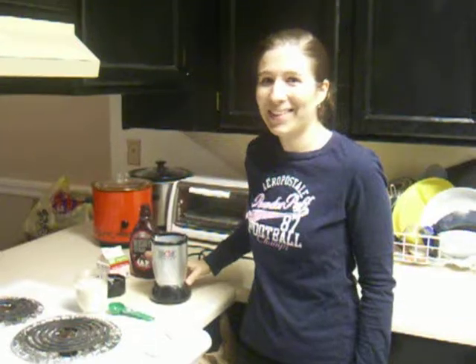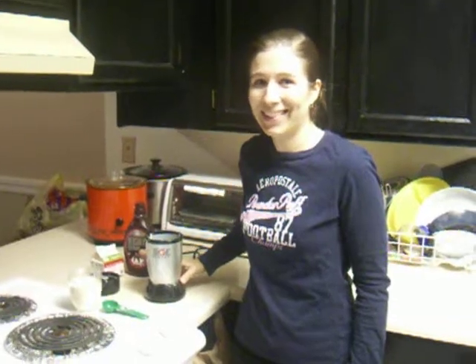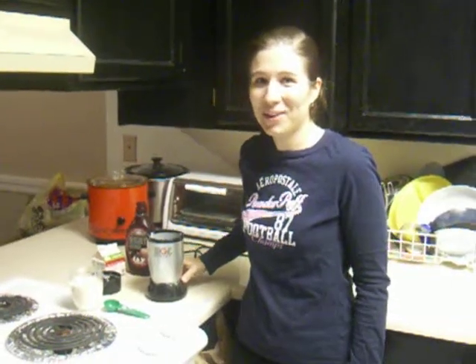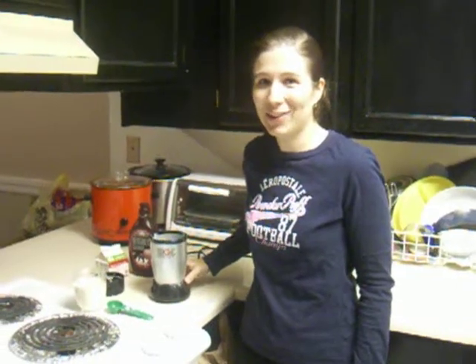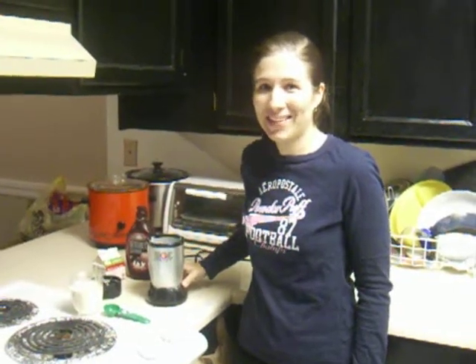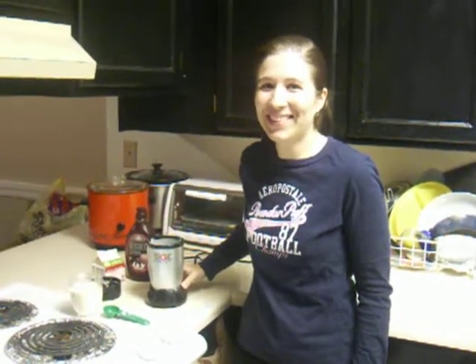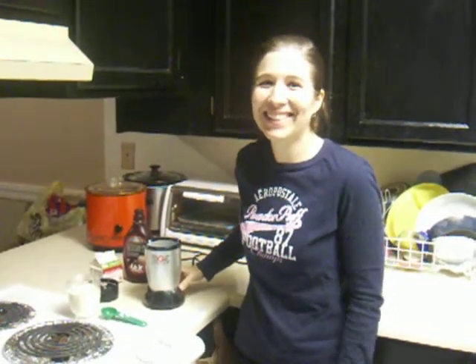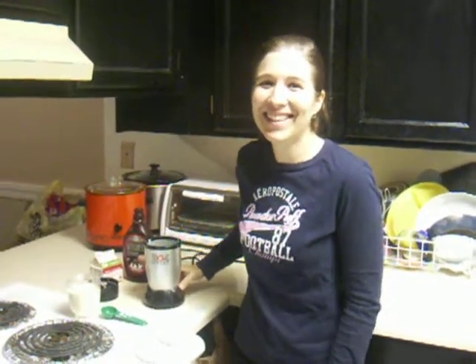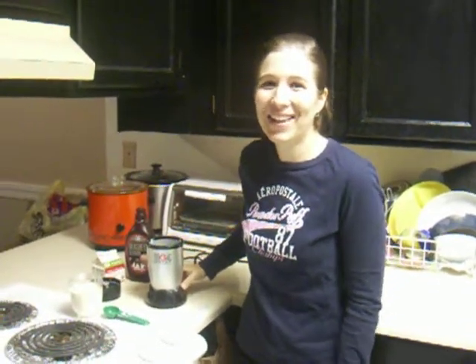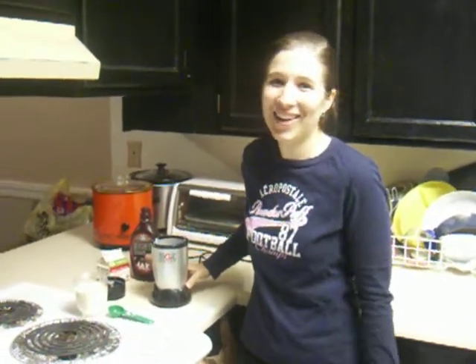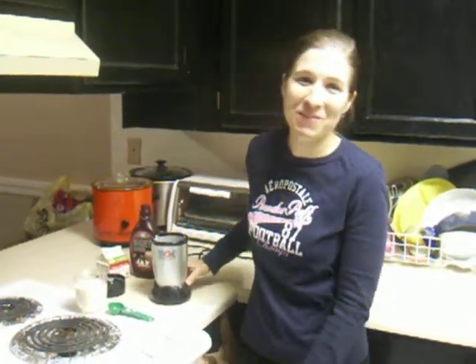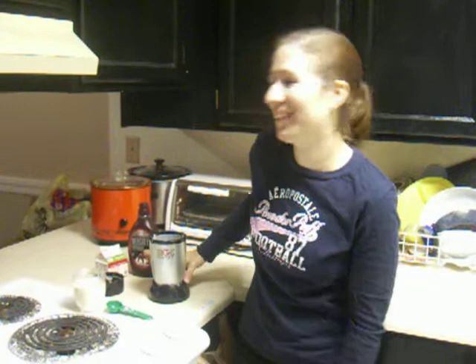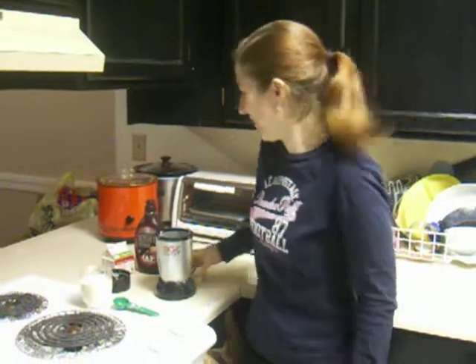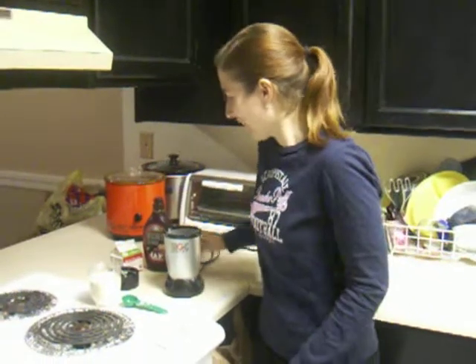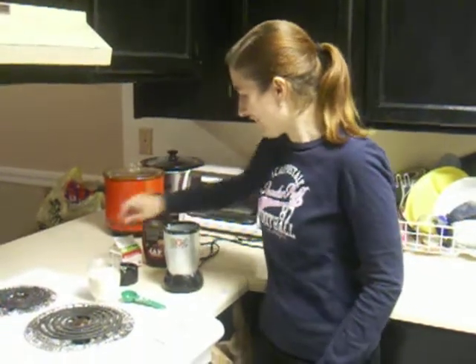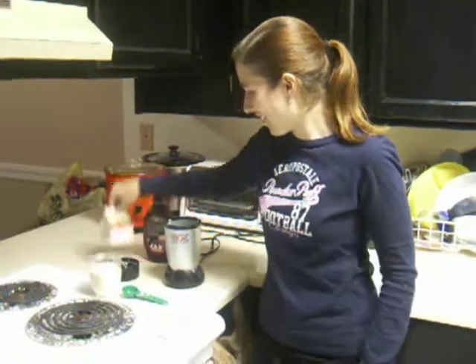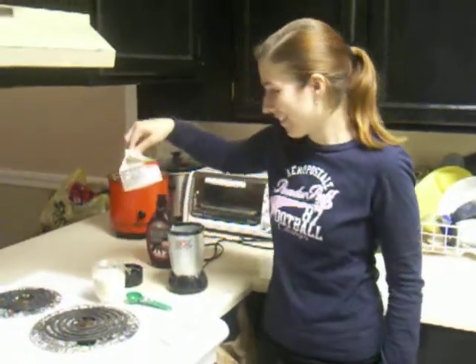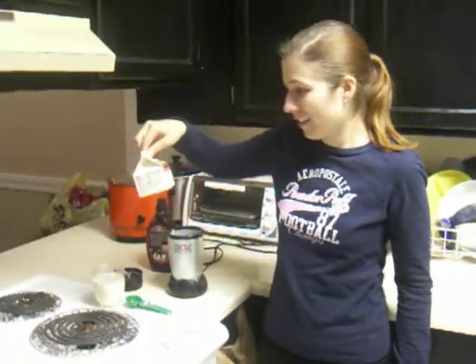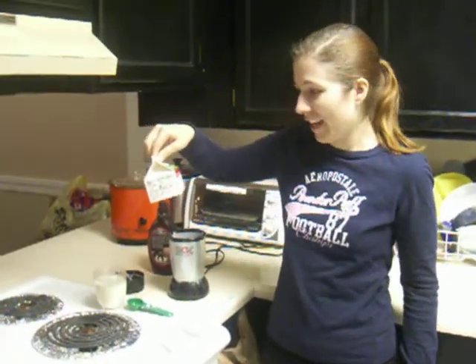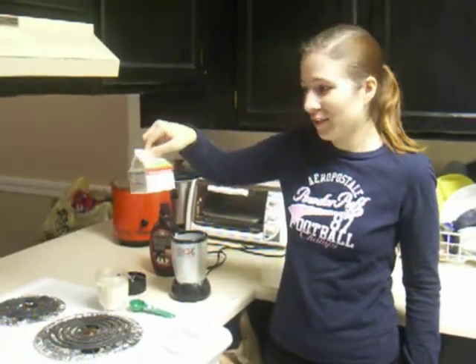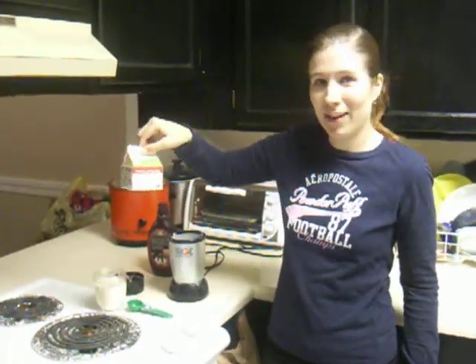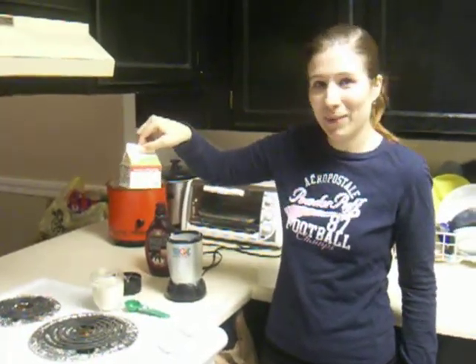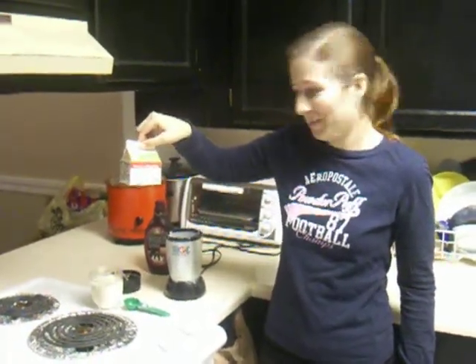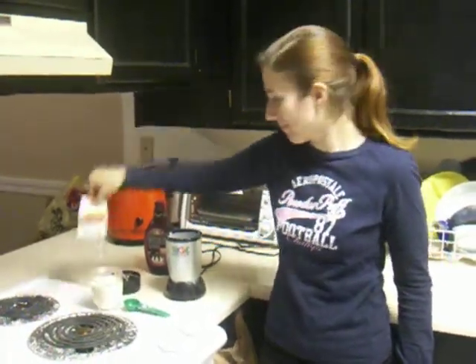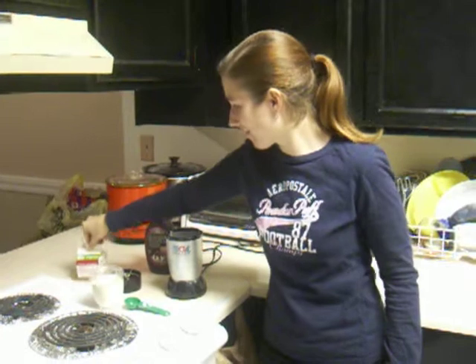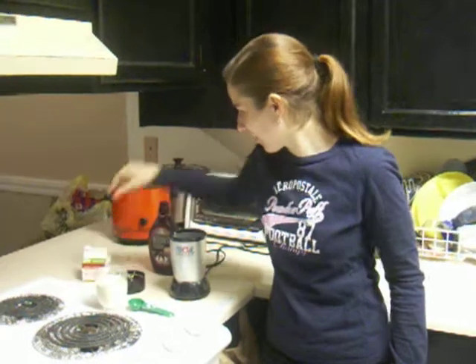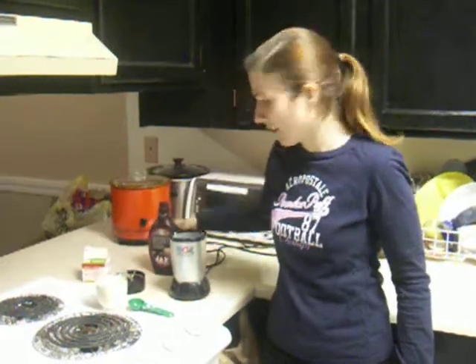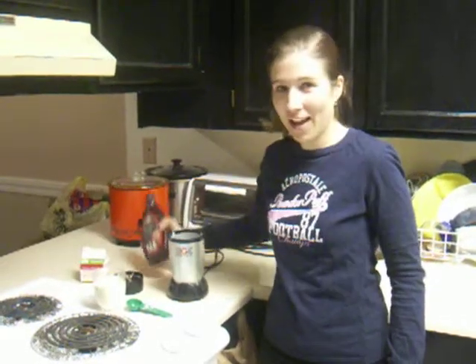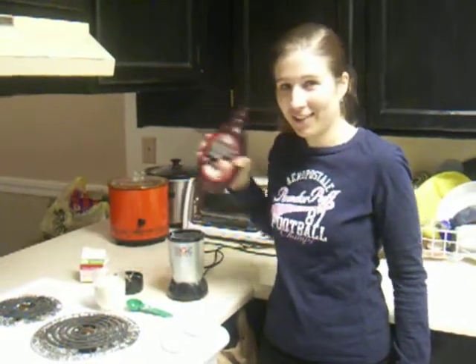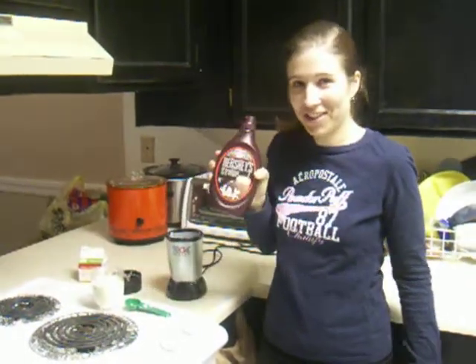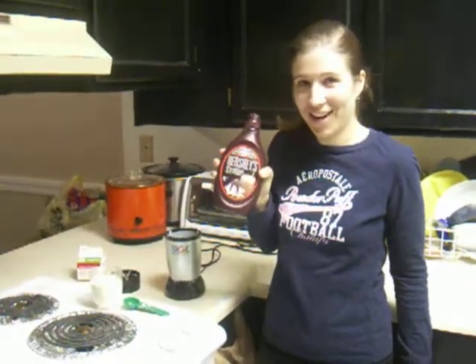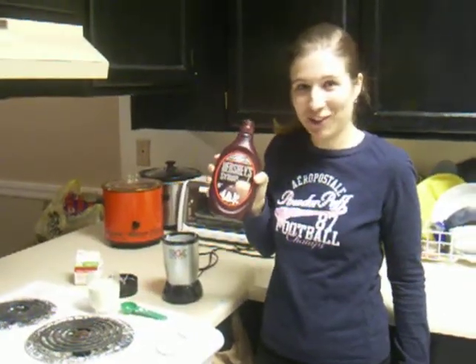Welcome. Today we're going to use the Magic Bullet to make some chocolate mousse. First you need 8 ounces of heavy whipping cream and Hershey's chocolate syrup.